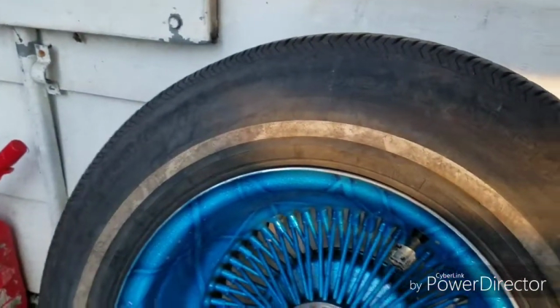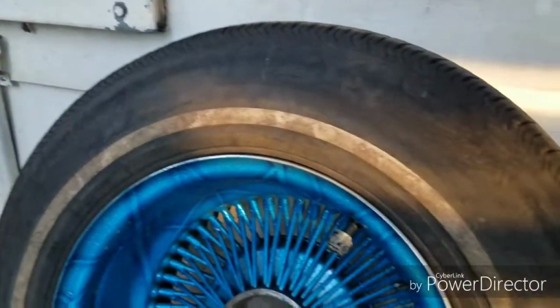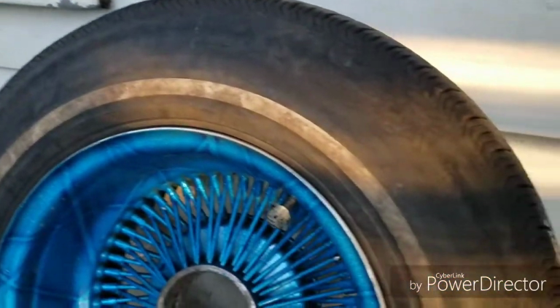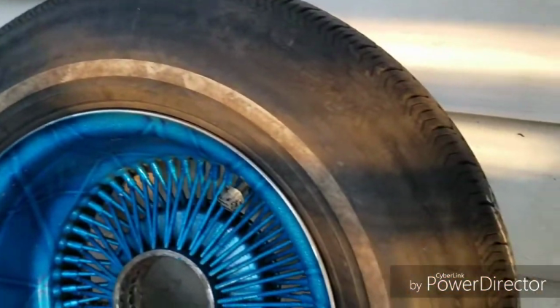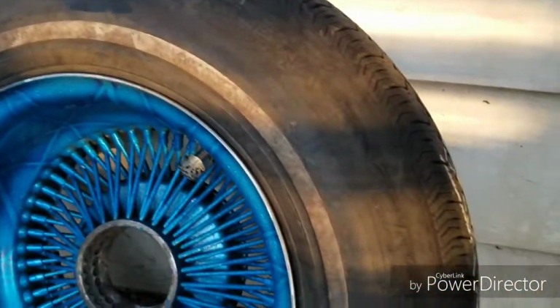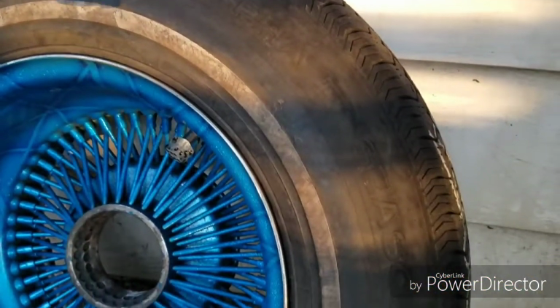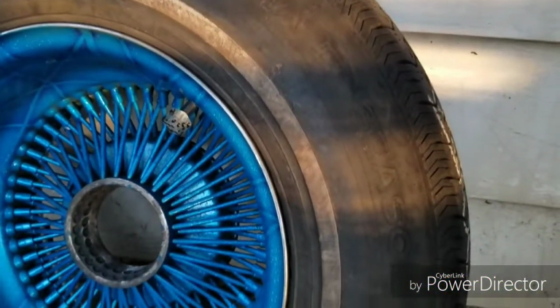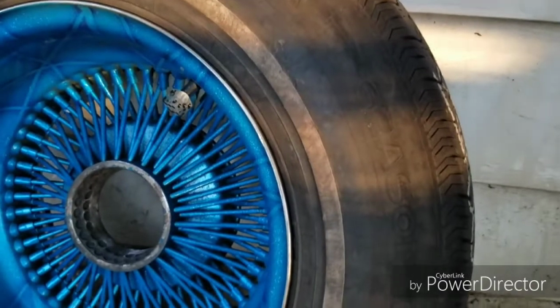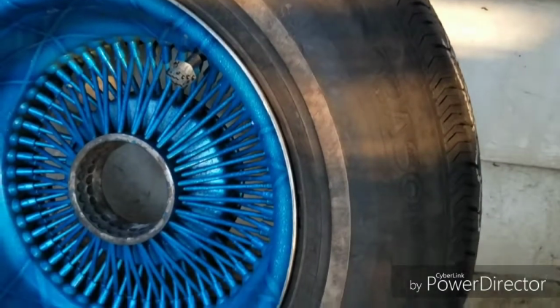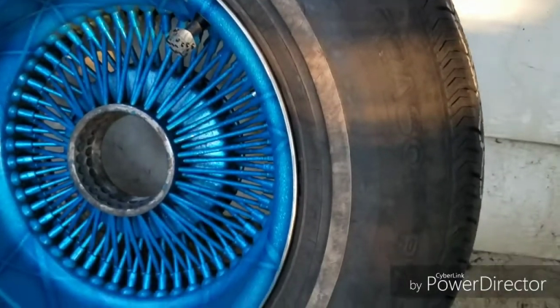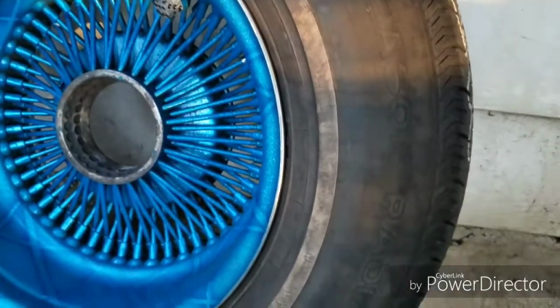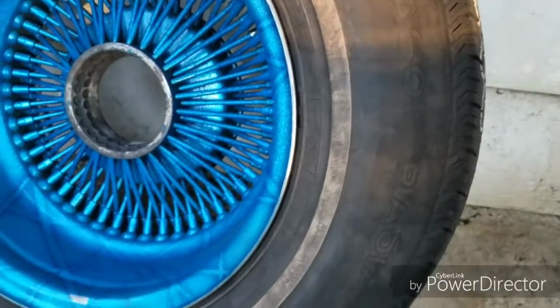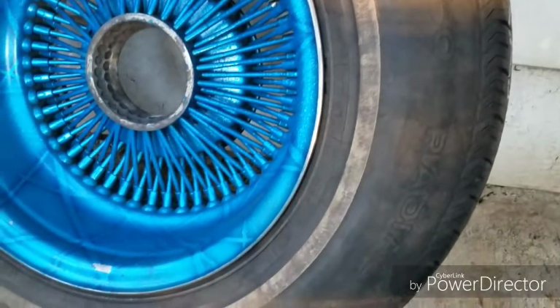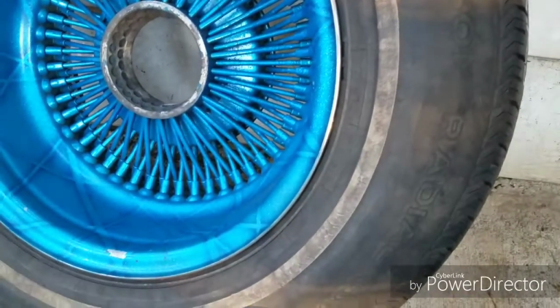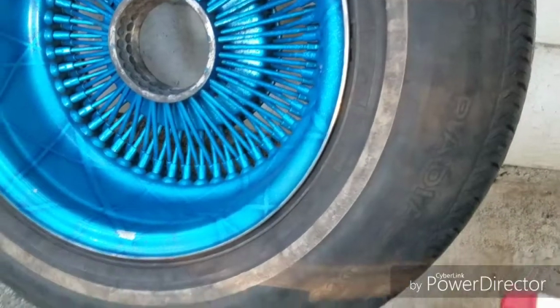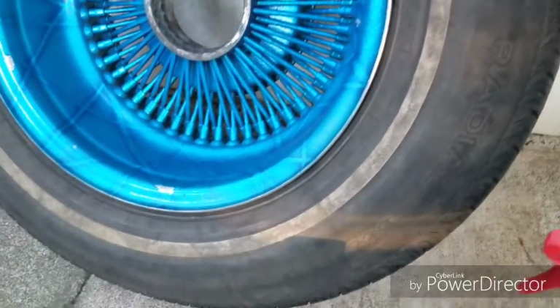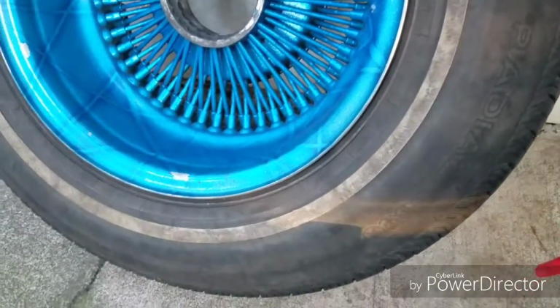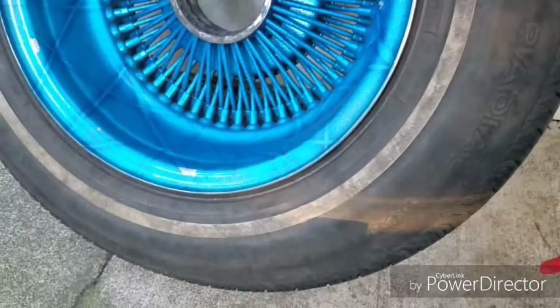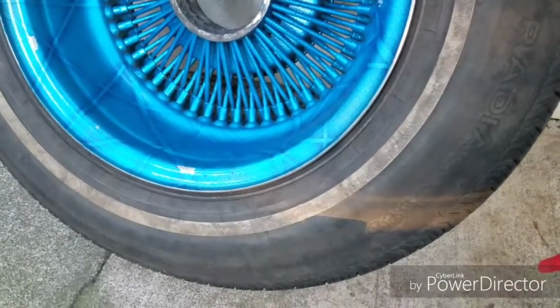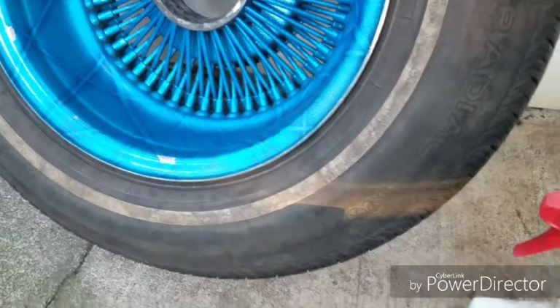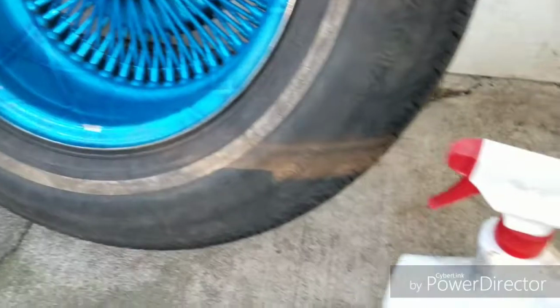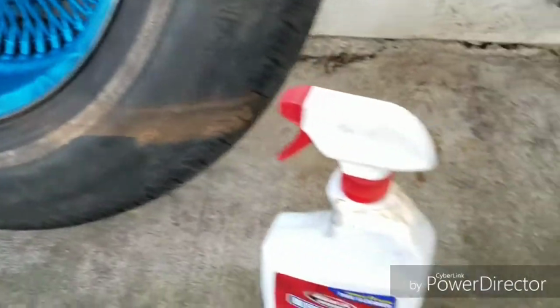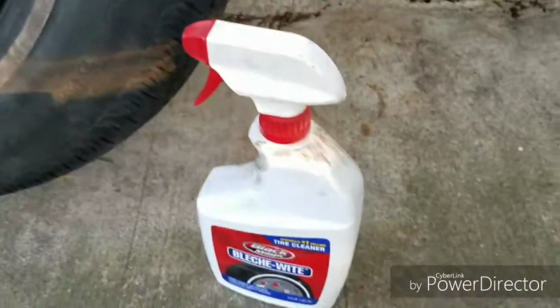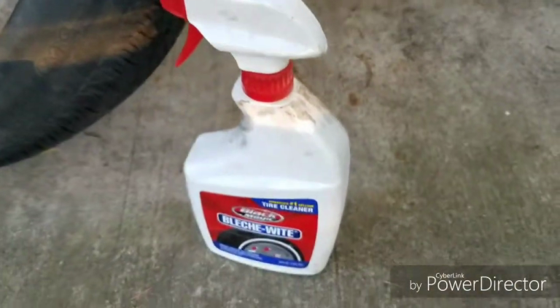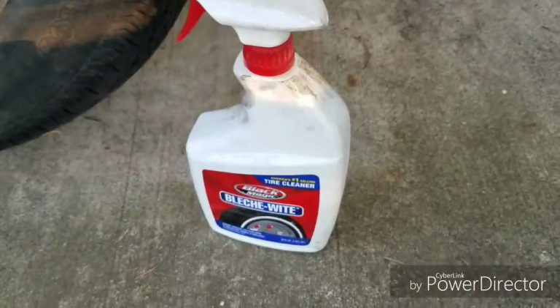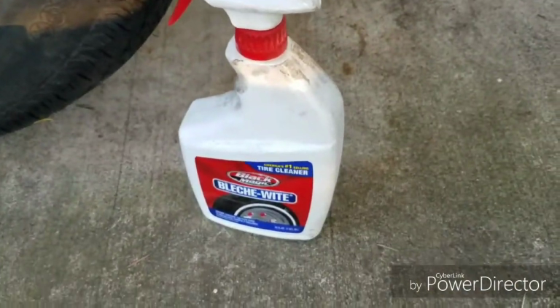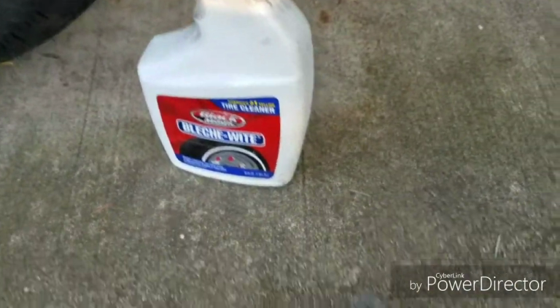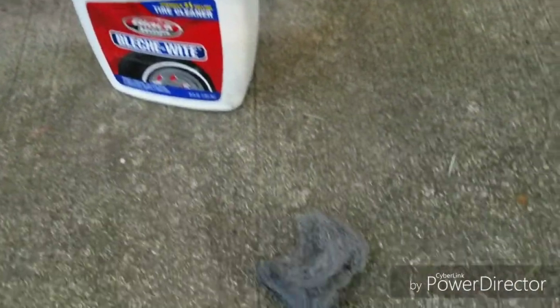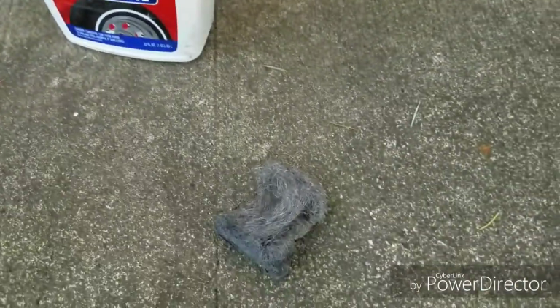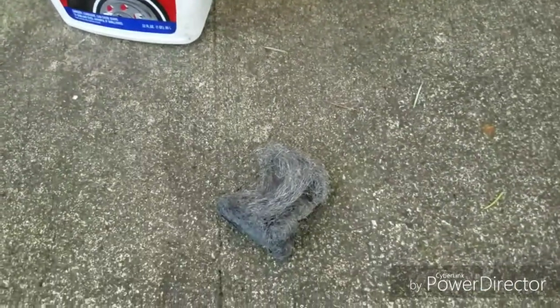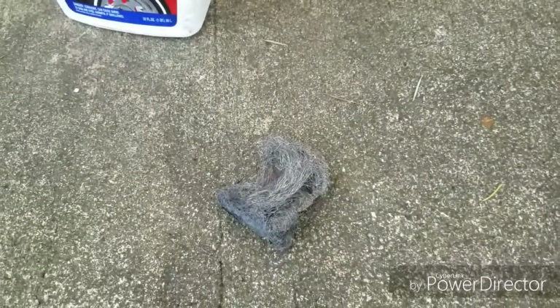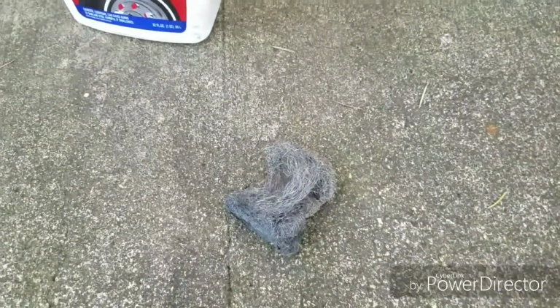Not brand new tires, so when I got the tire I told them not to clean up the white wall because I was gonna do this for you guys. So we're gonna use some of this Bleach White and the steel wool.